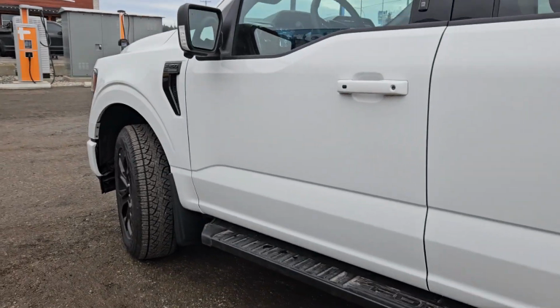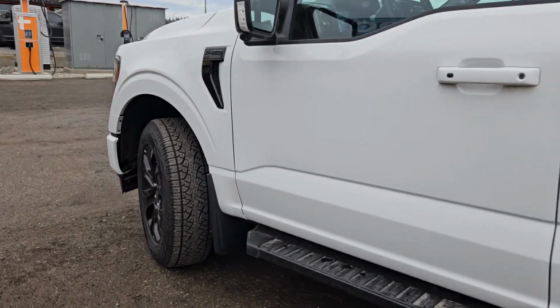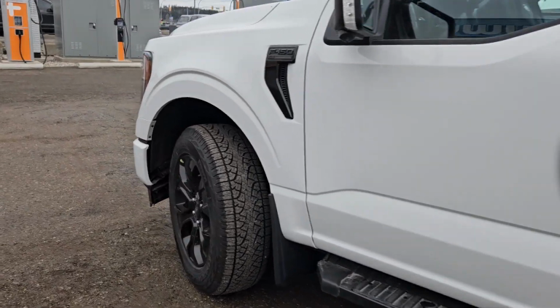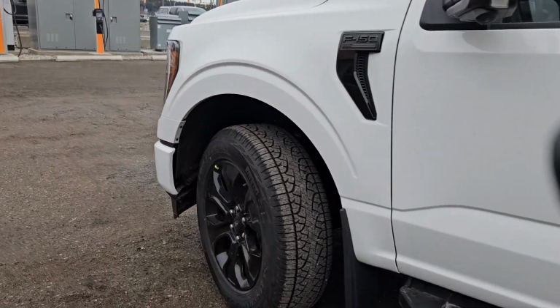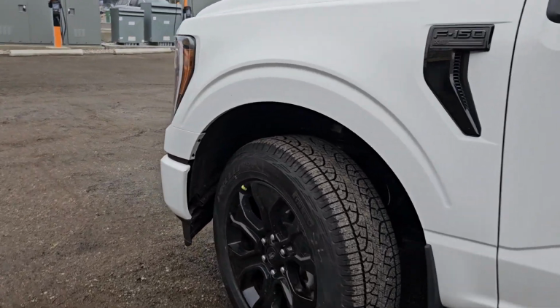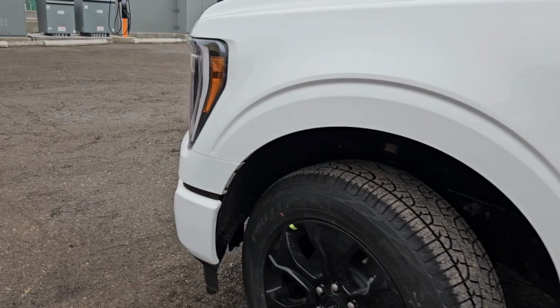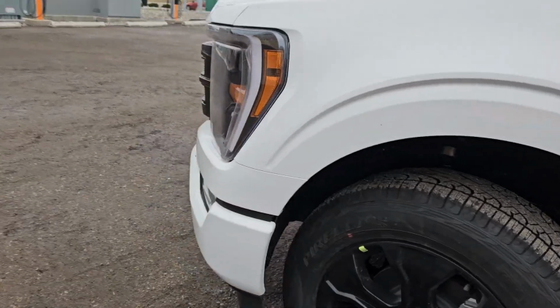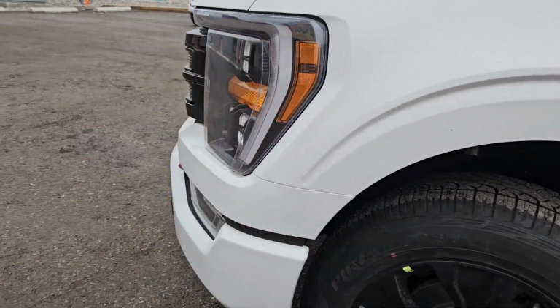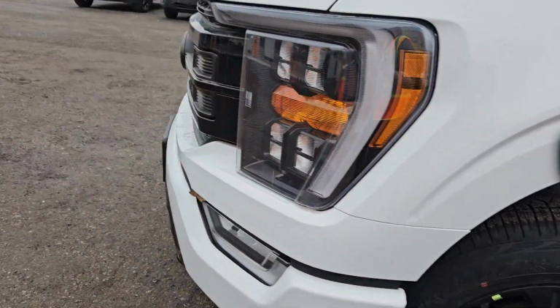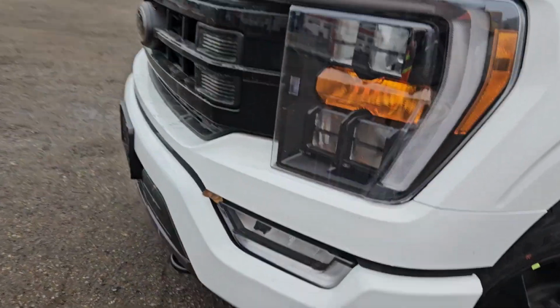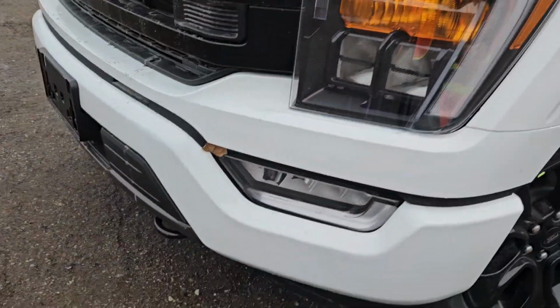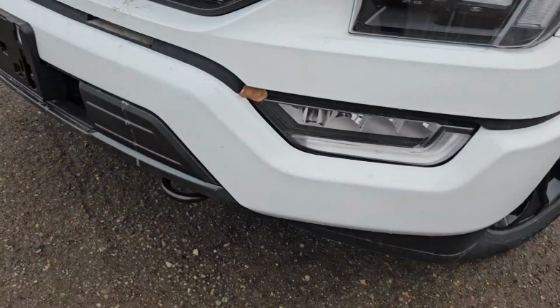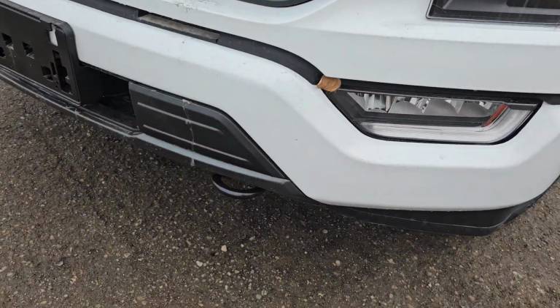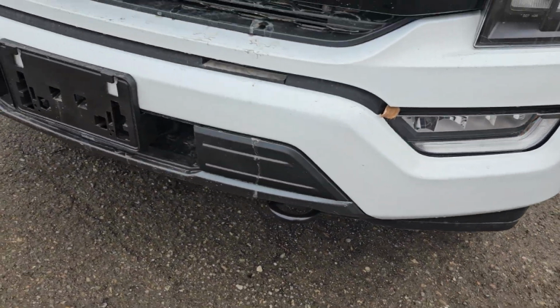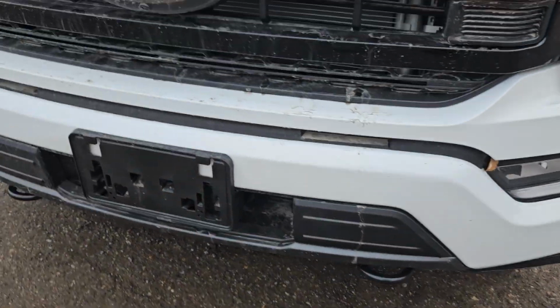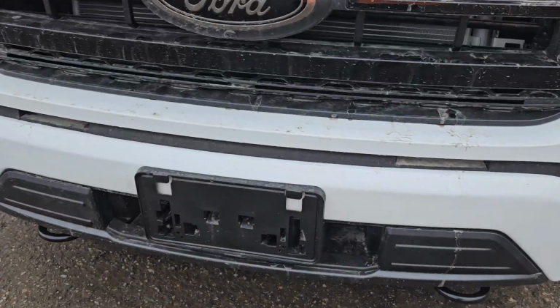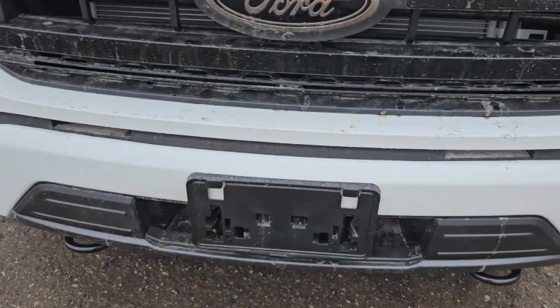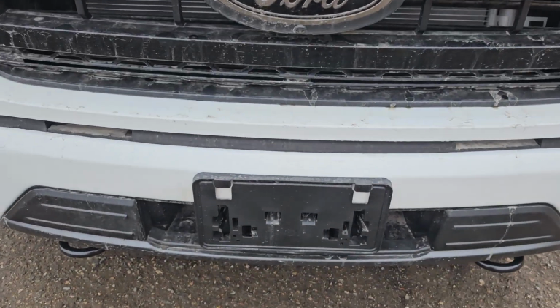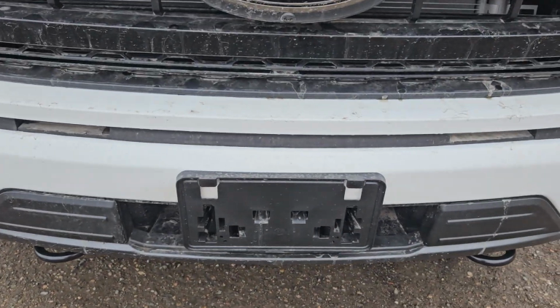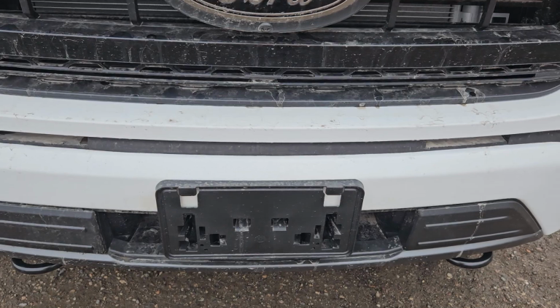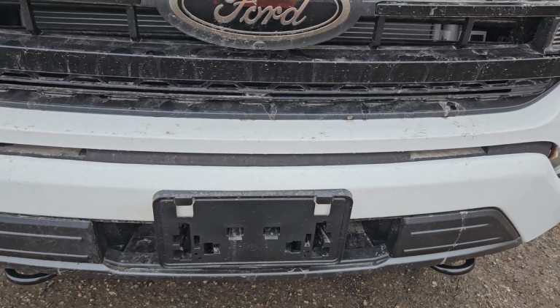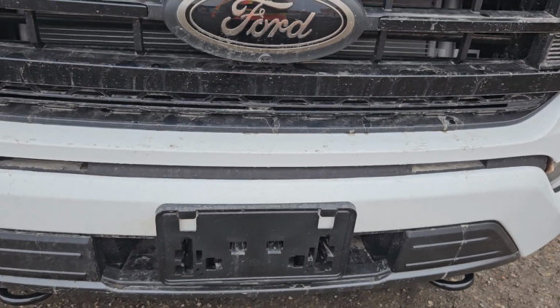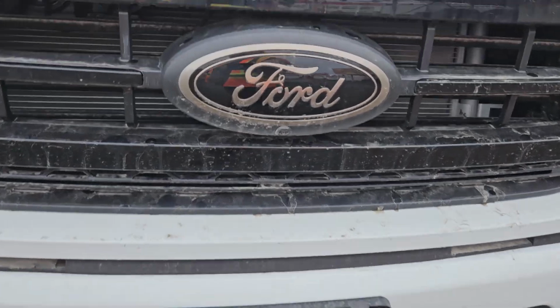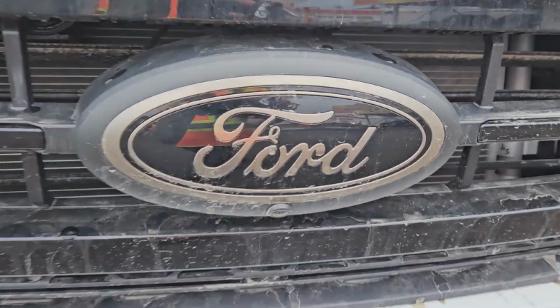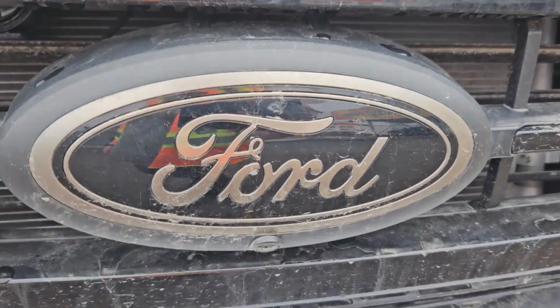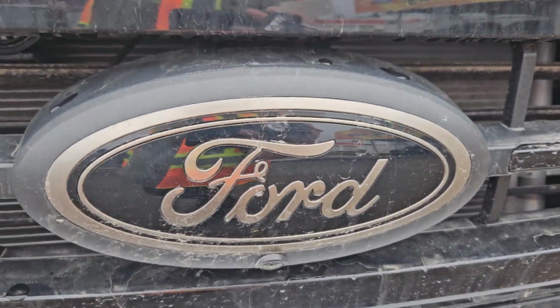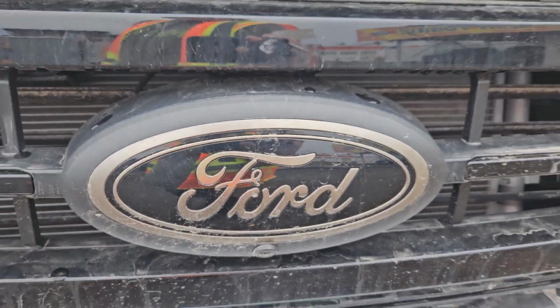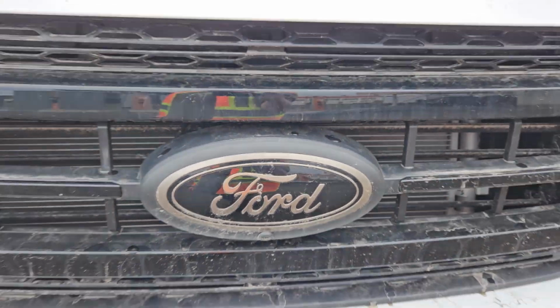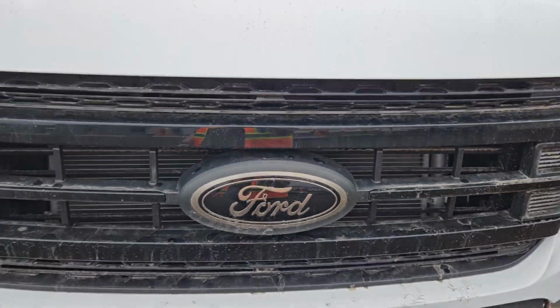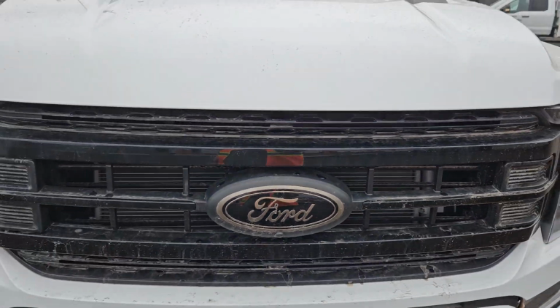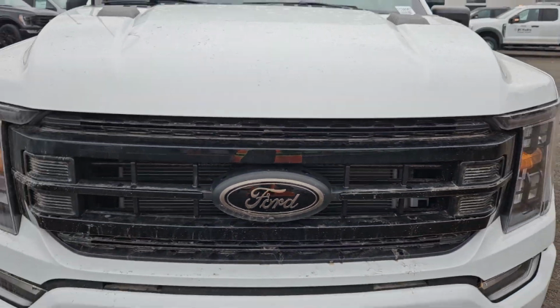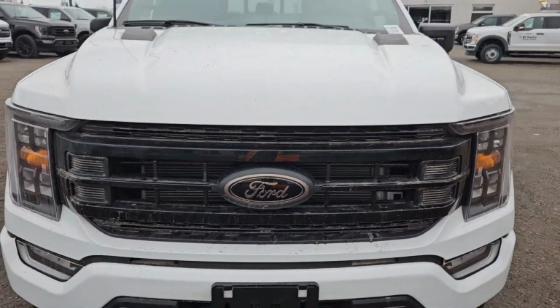Moving to the front, we can see that we do have those two tow hooks, as well as that license plate bracket, and that front view camera, and that nice Ford grille.